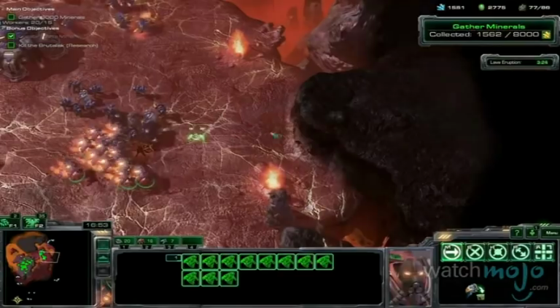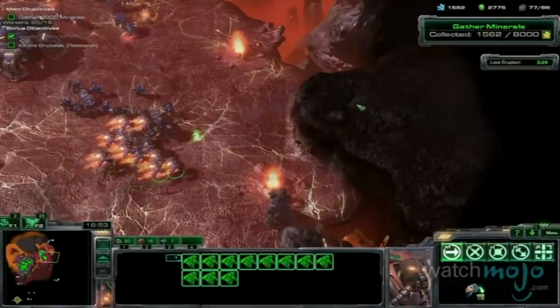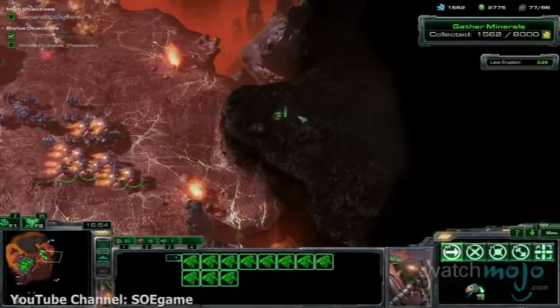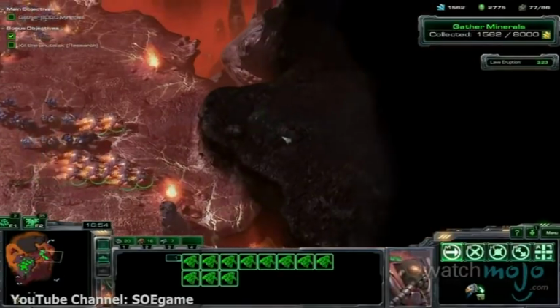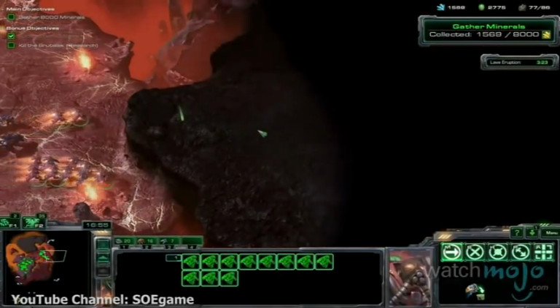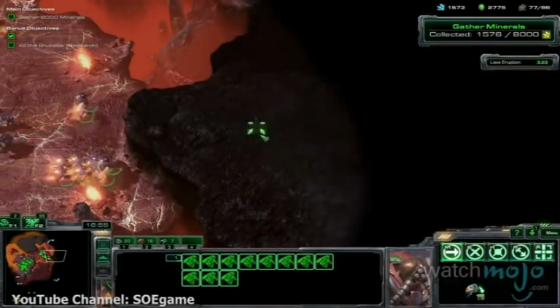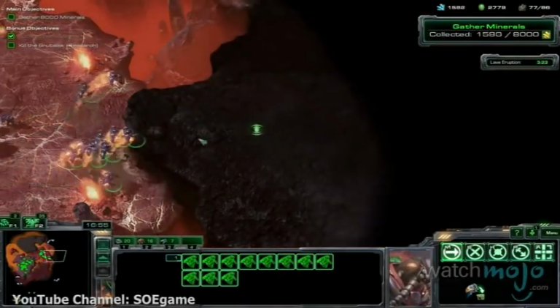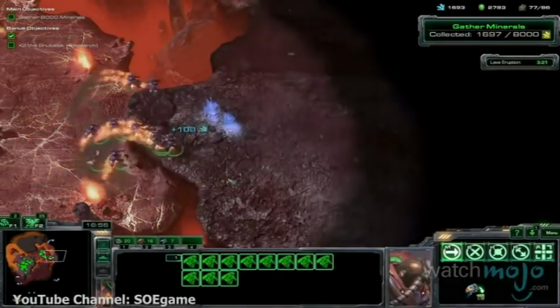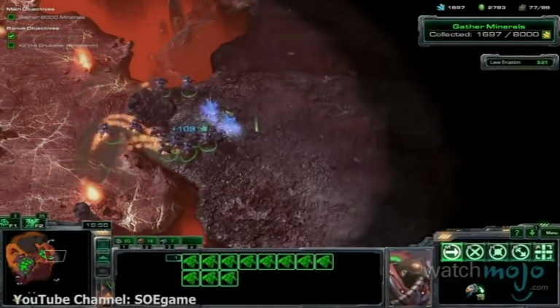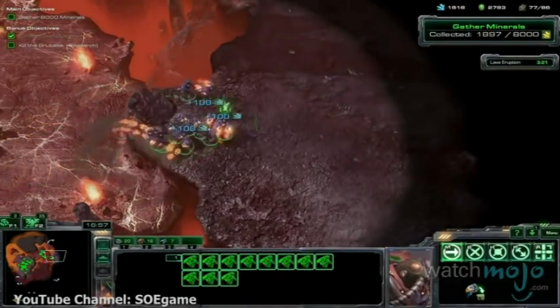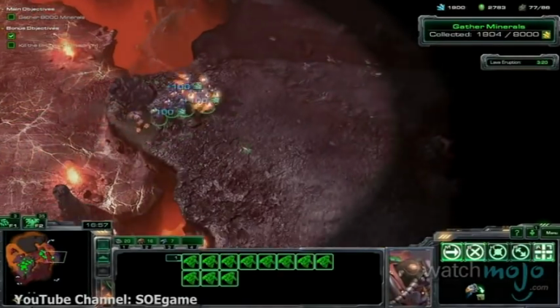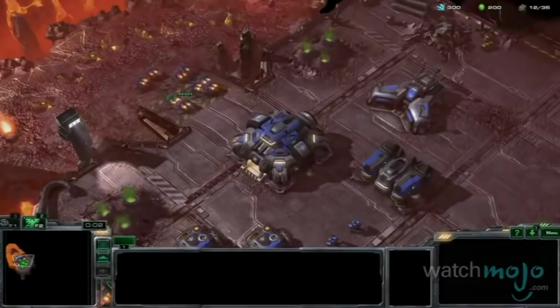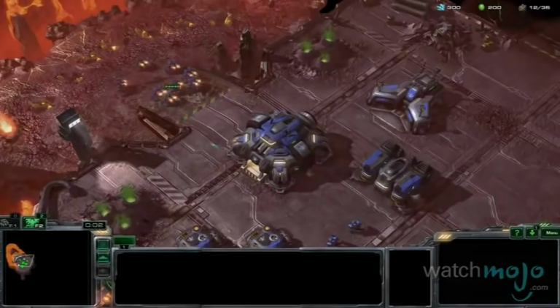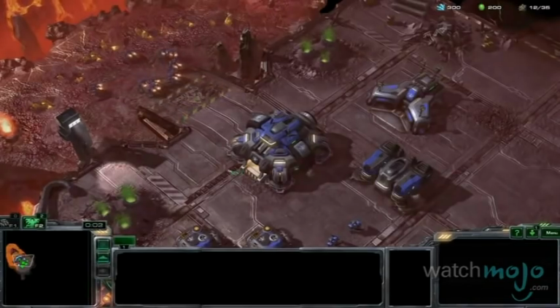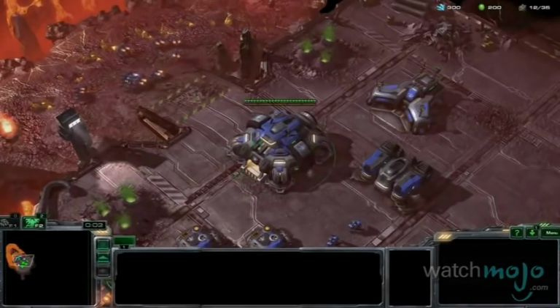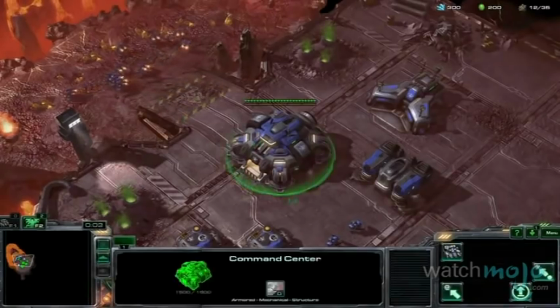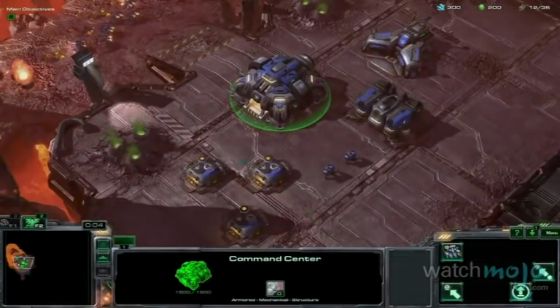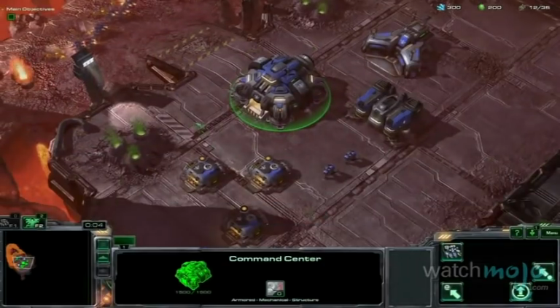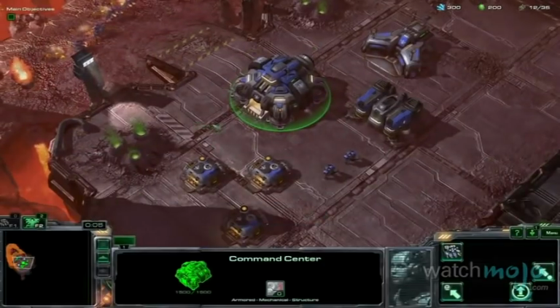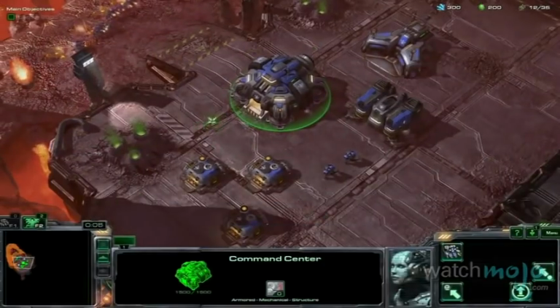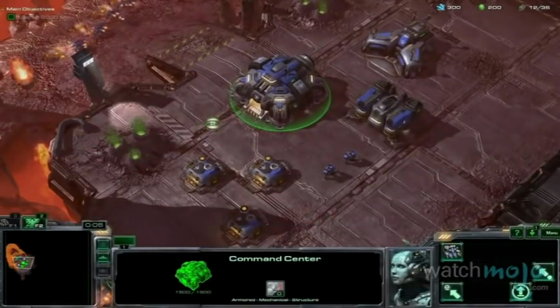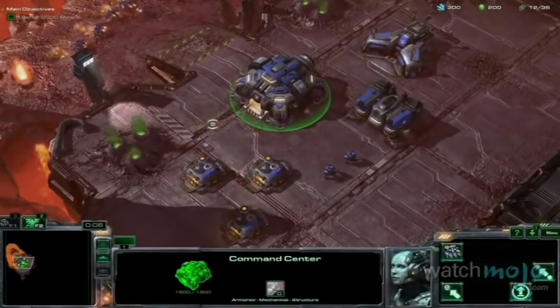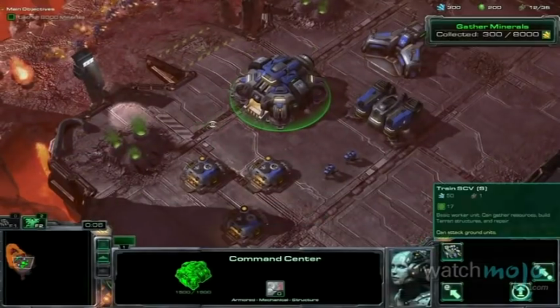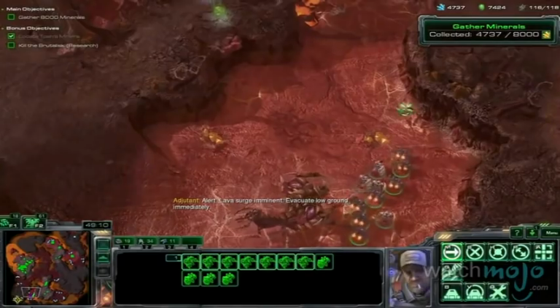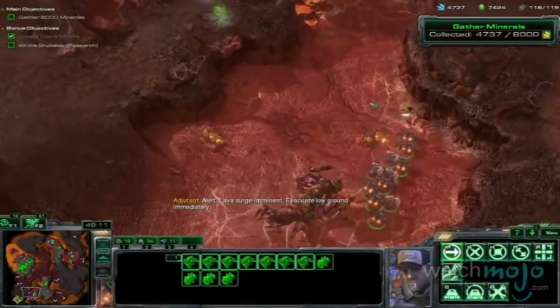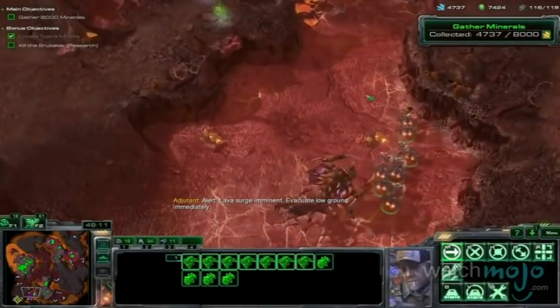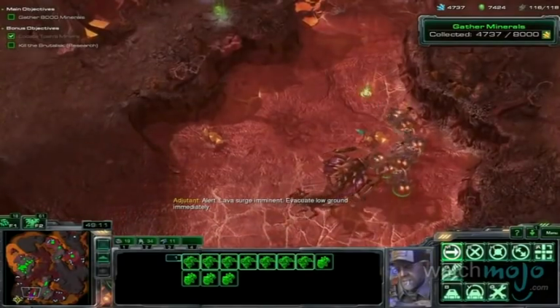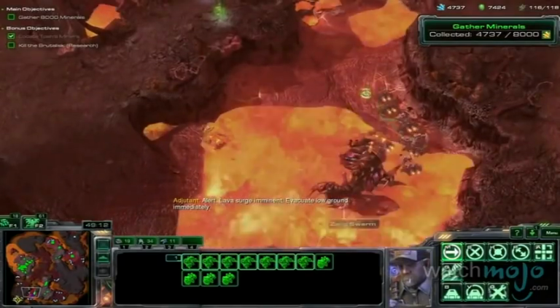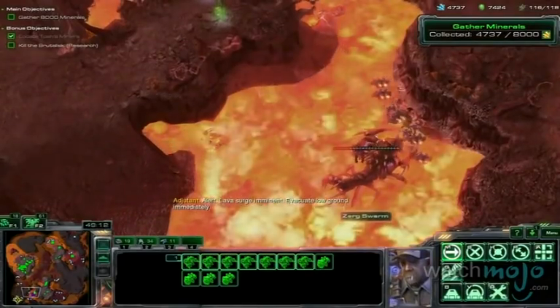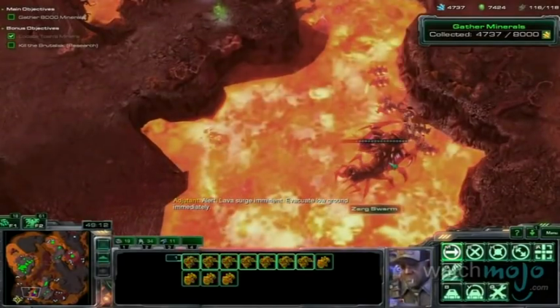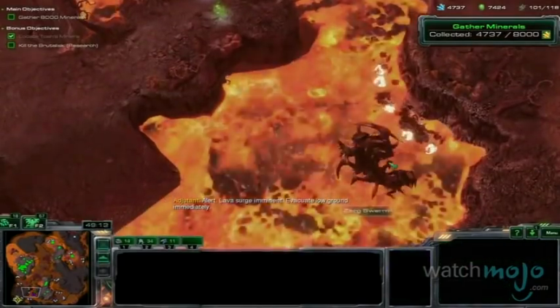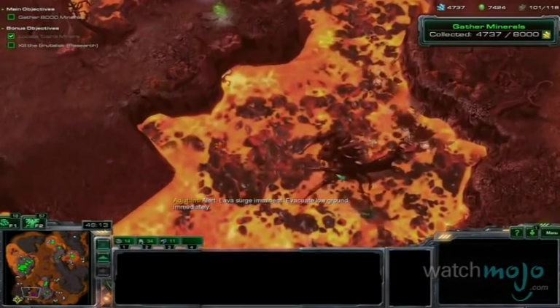This volcanic level certainly earns its name. Although the planet is rich with minerals, which the Terran arrived to mine, it is also incredibly deadly, with plenty of volcanoes and vast rivers of lava.